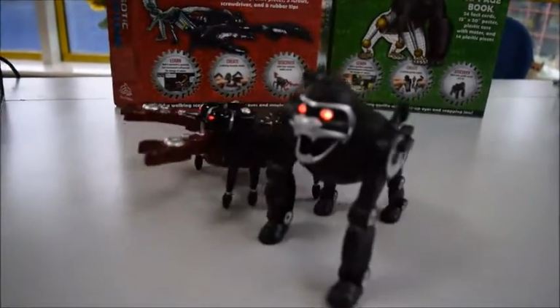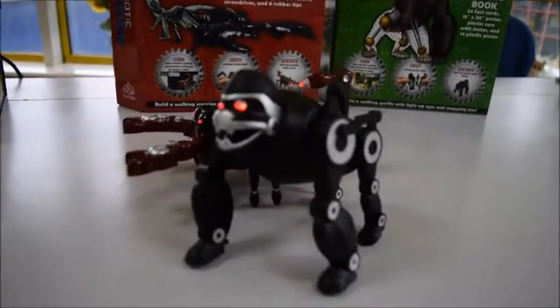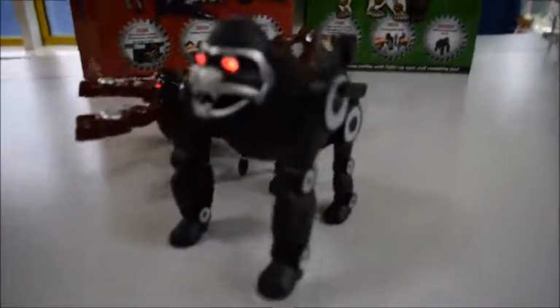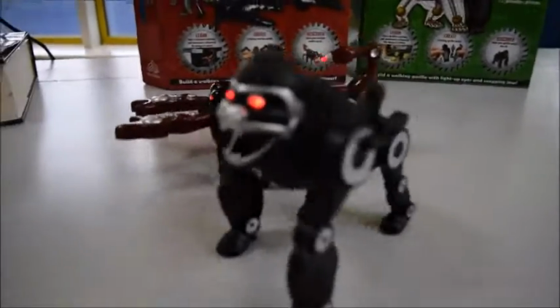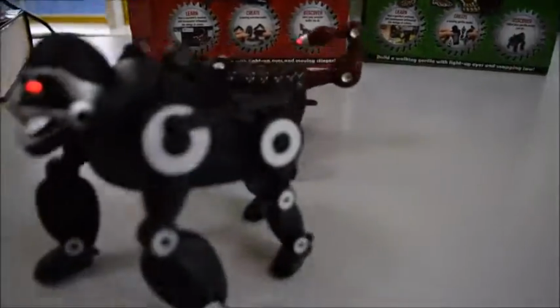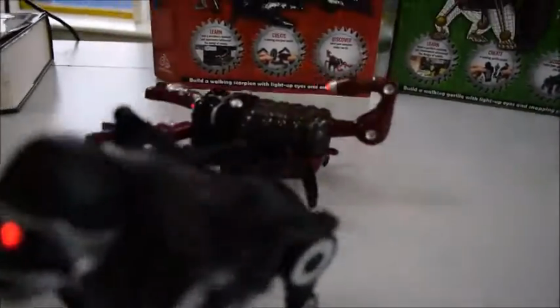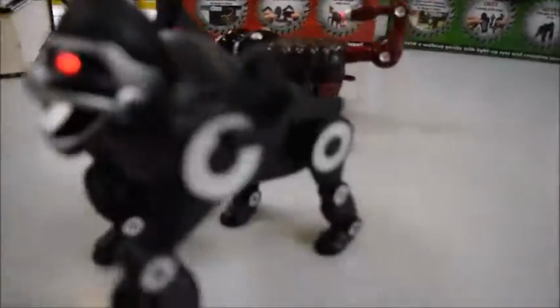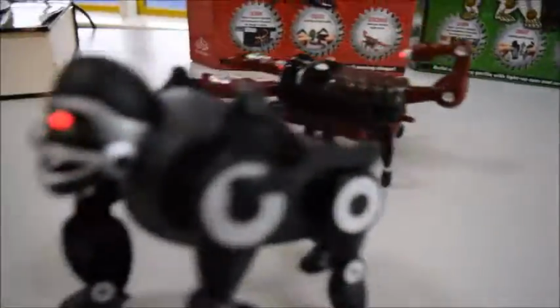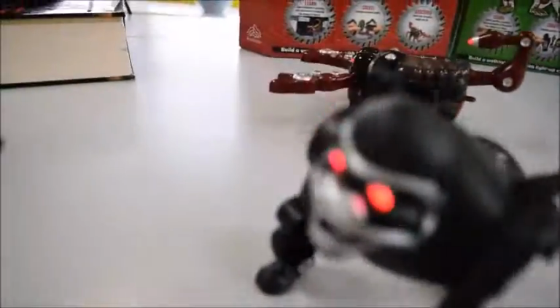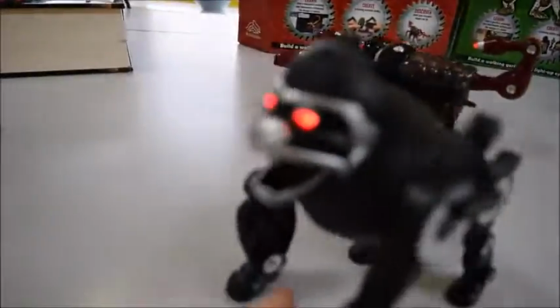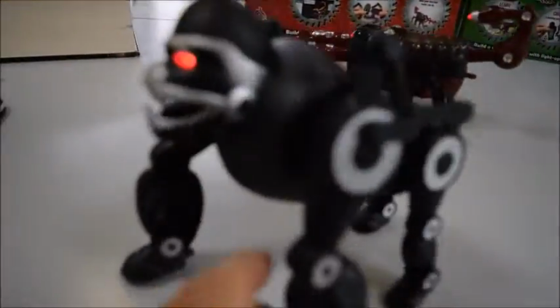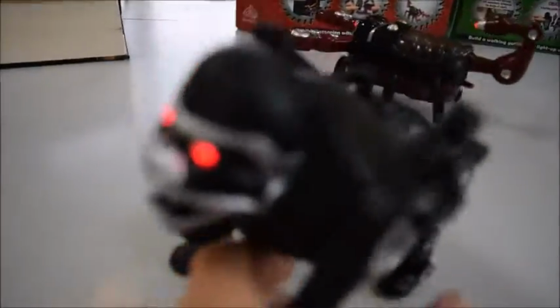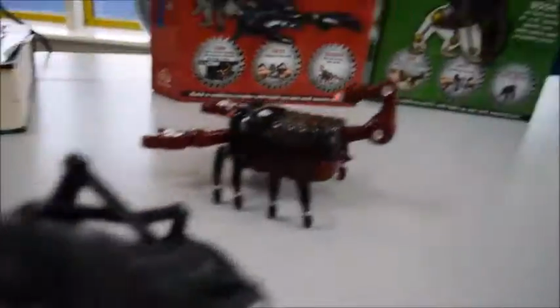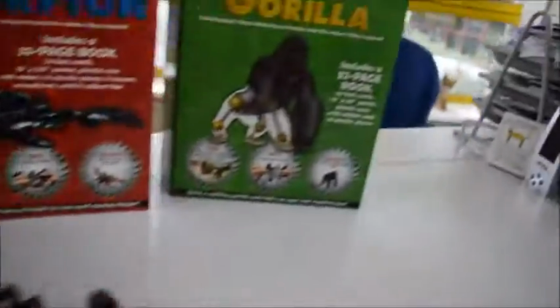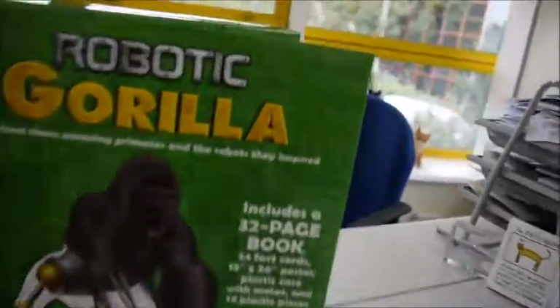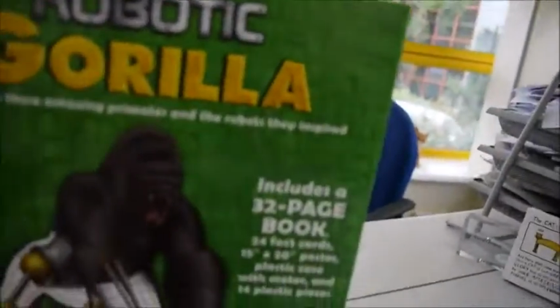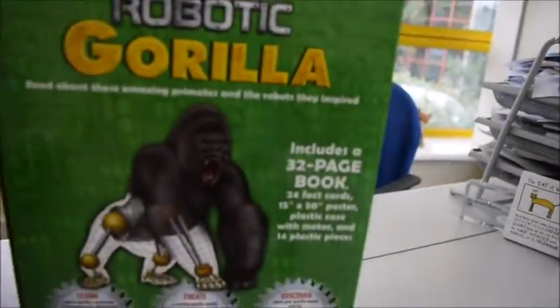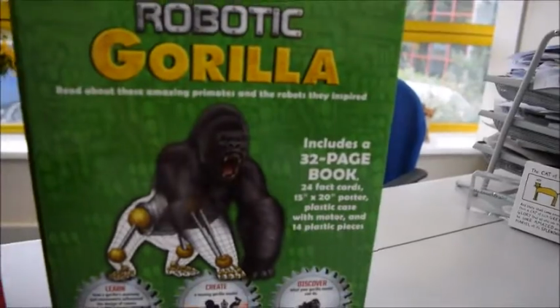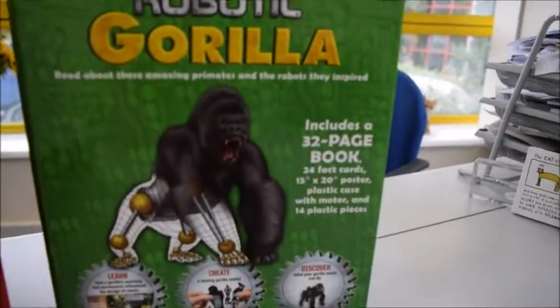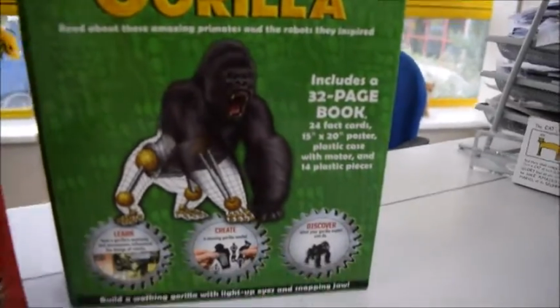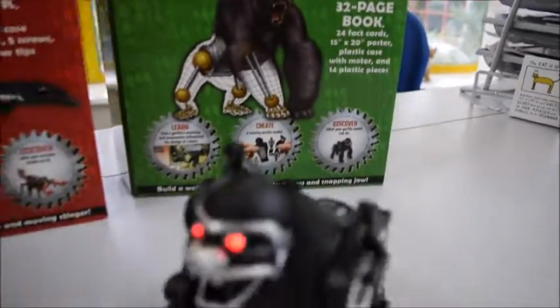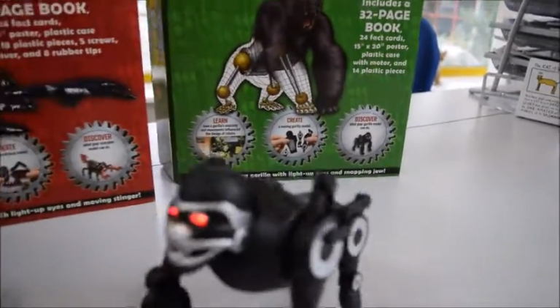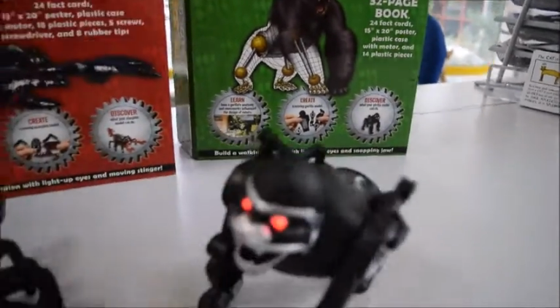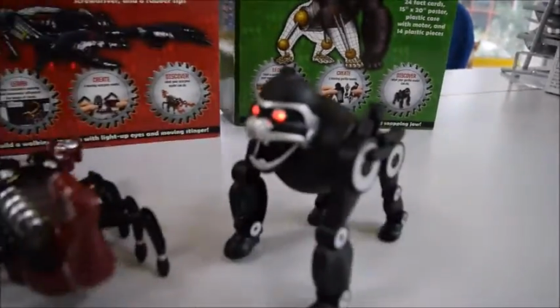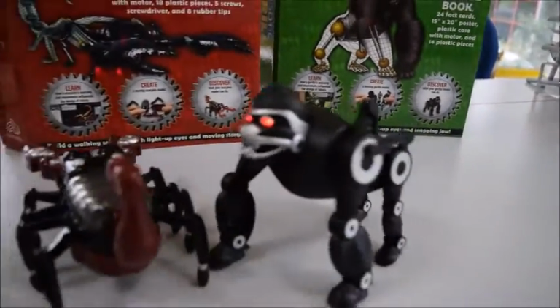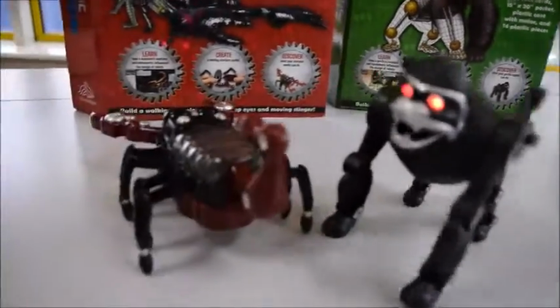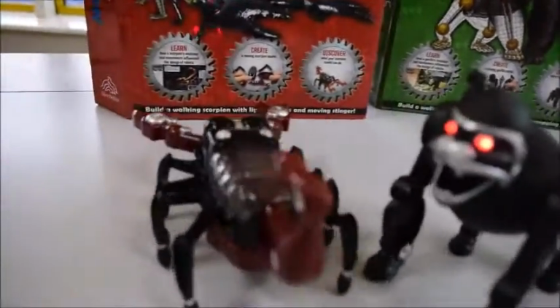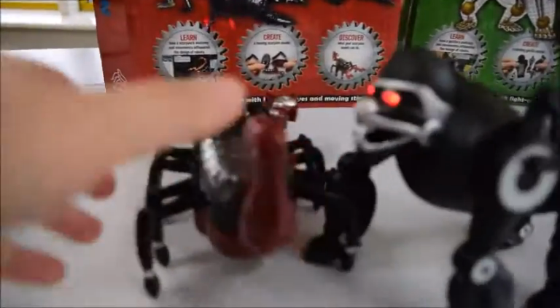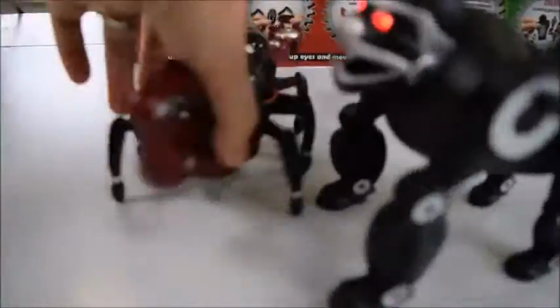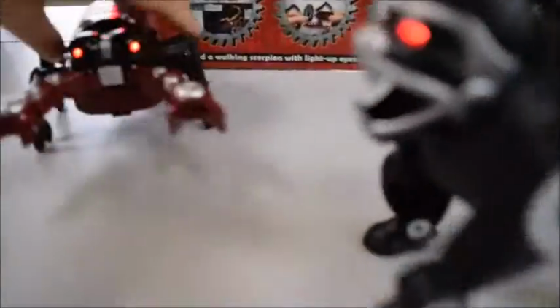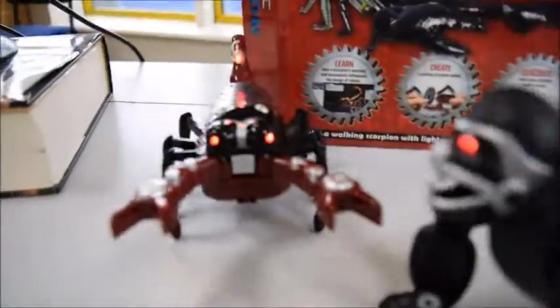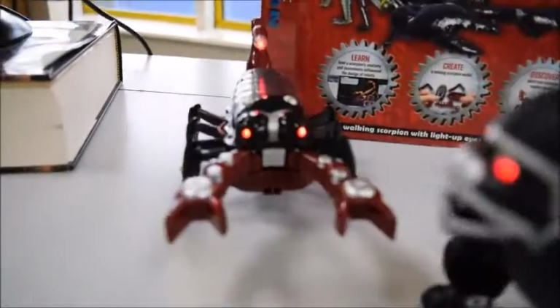Who's gonna win the race? I think it's the Gorilla. Oh, it's the Gorilla — it's a robotic Gorilla.